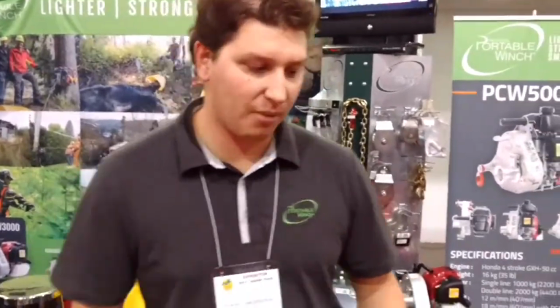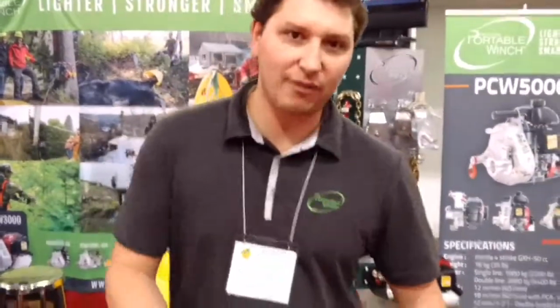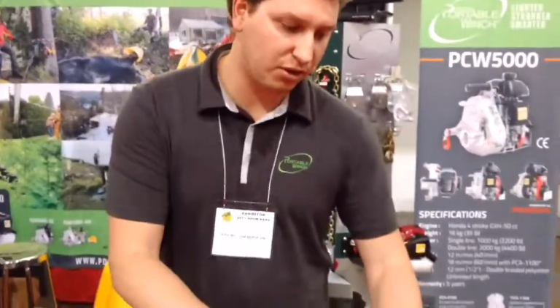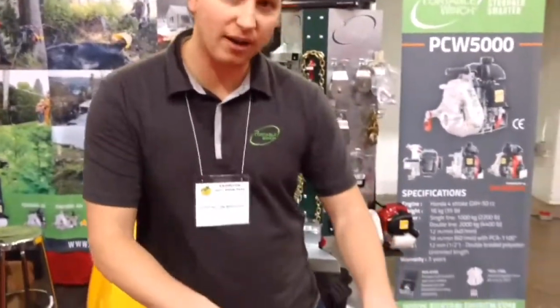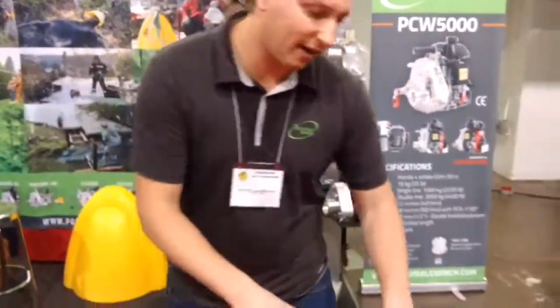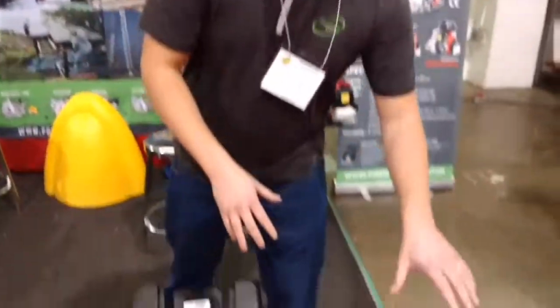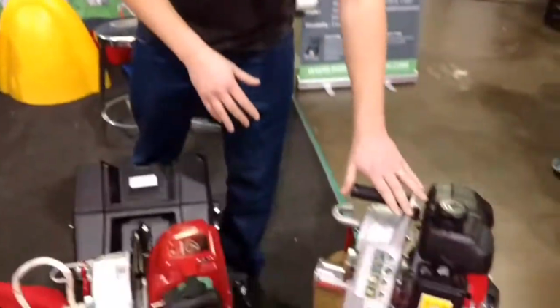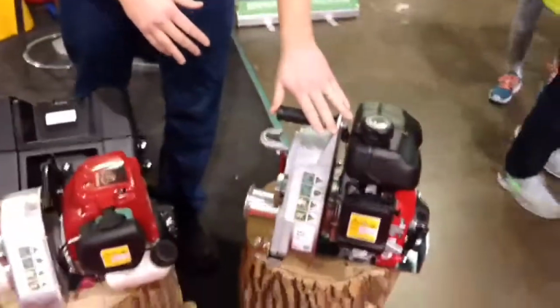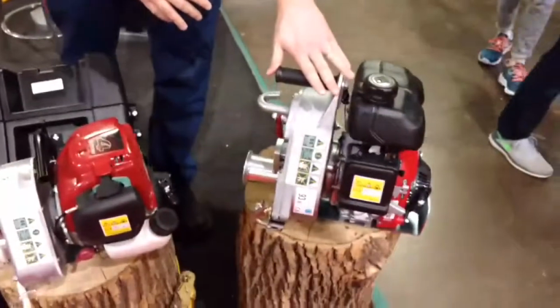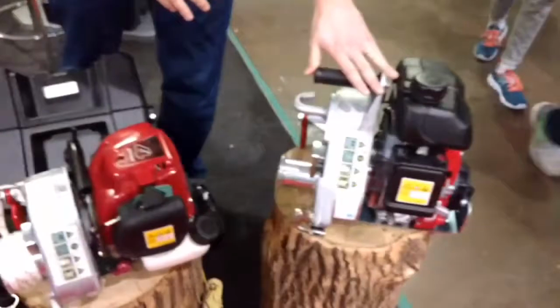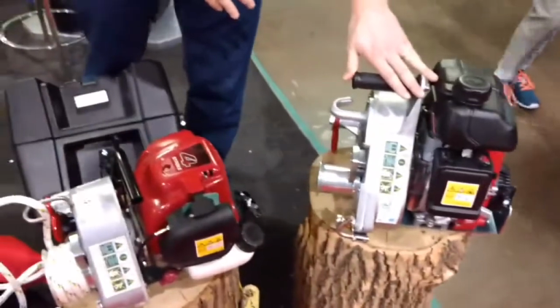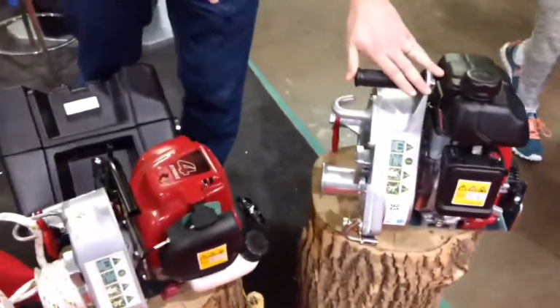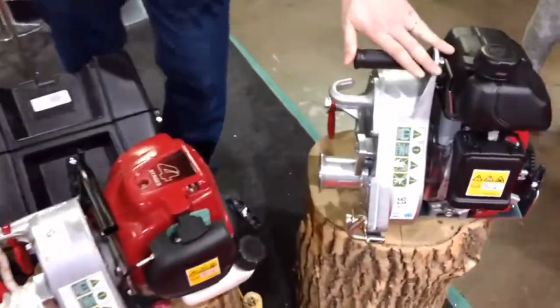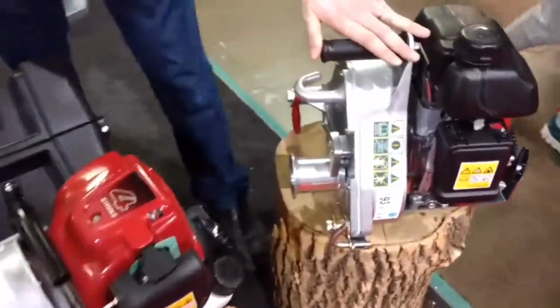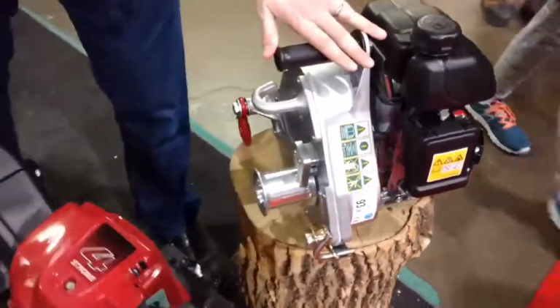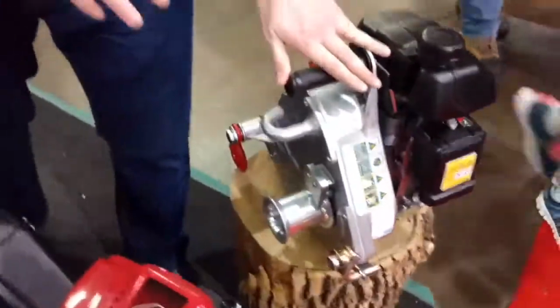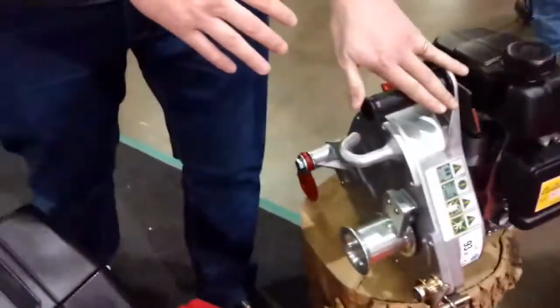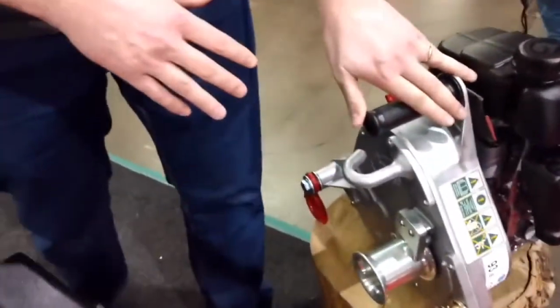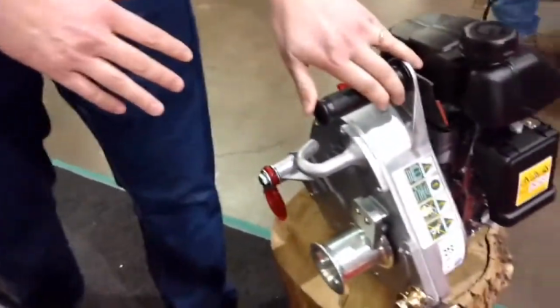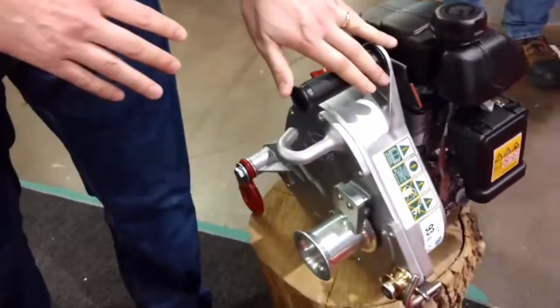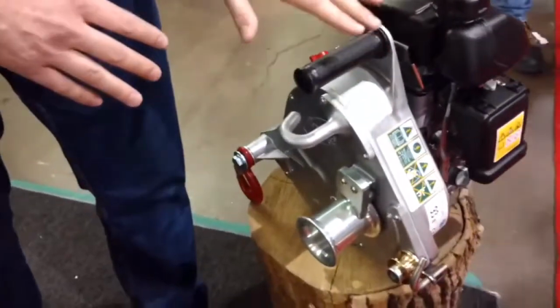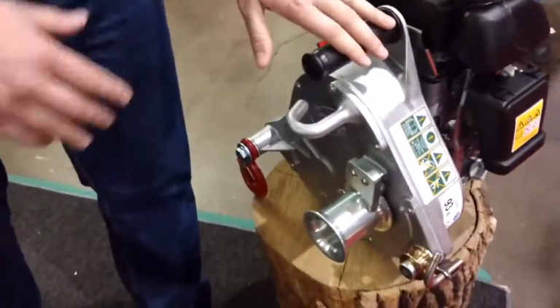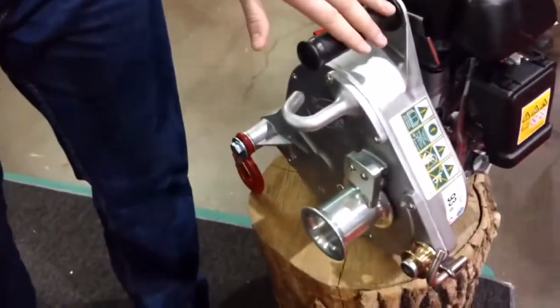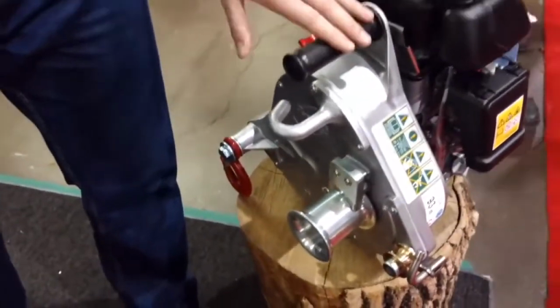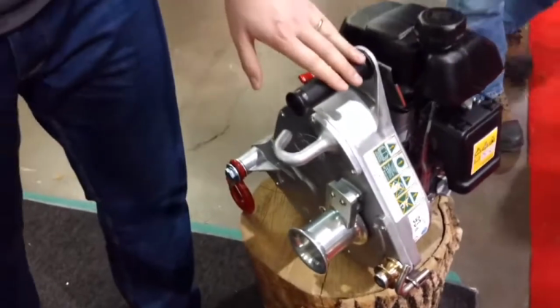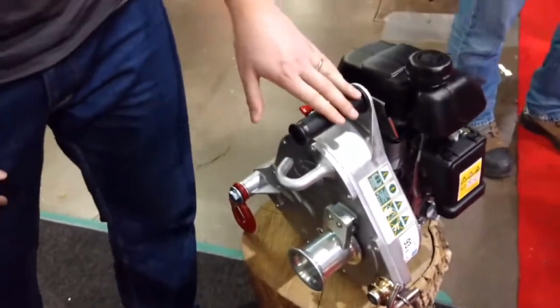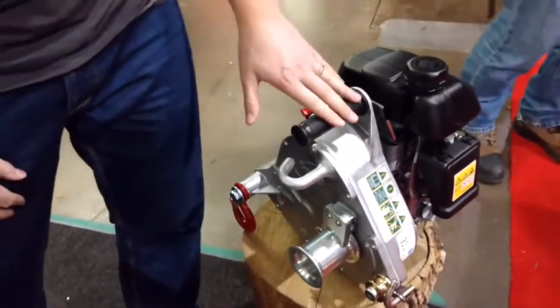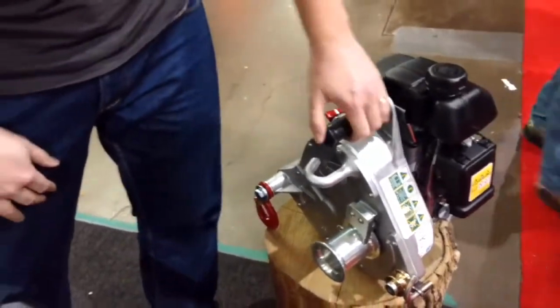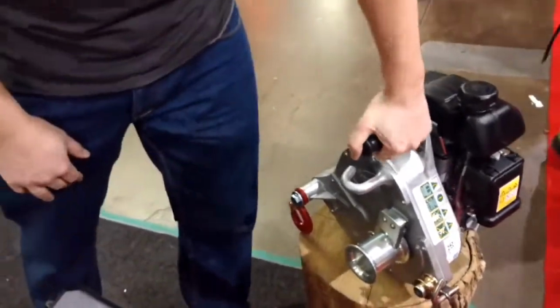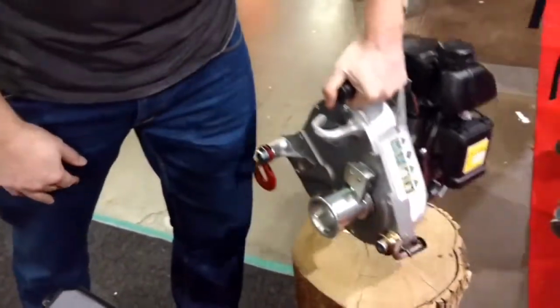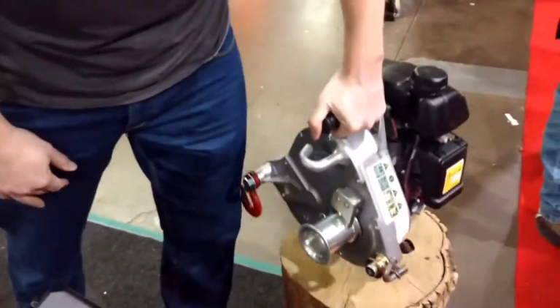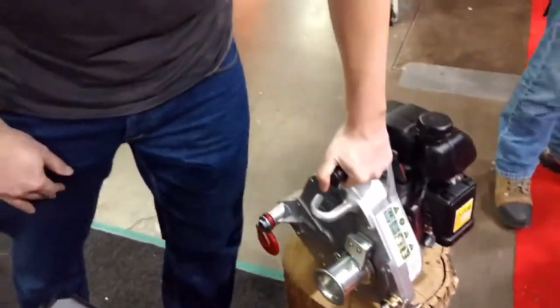We do have those two models here — the PCW 5000, the first model that we put on the market in 2004. This little guy can pull 2,200 pounds in a single line and only weighs 35 pounds.